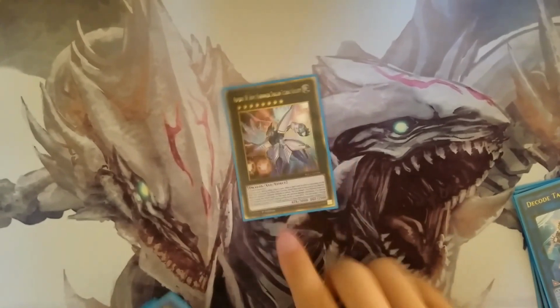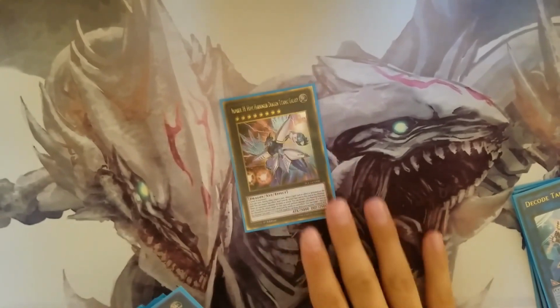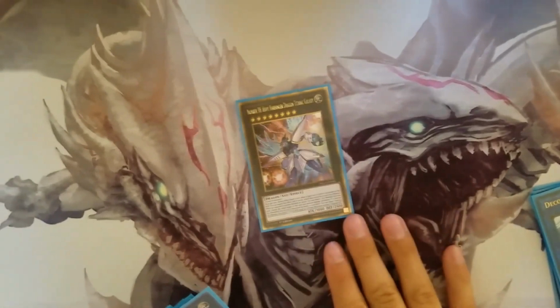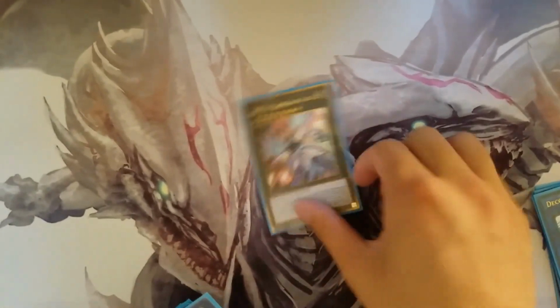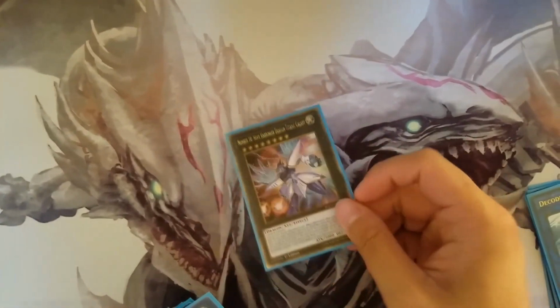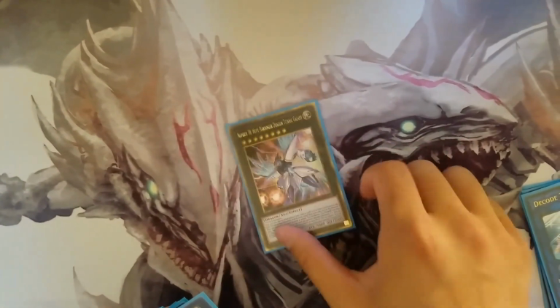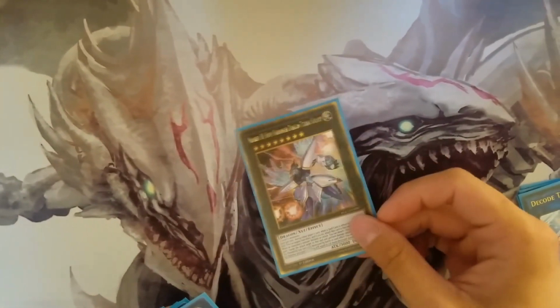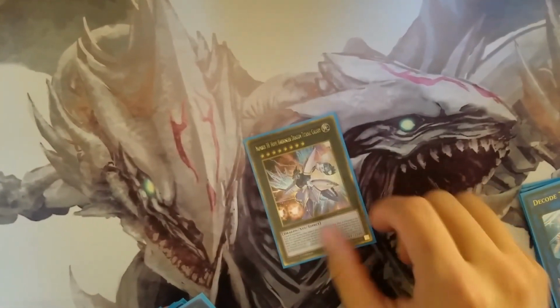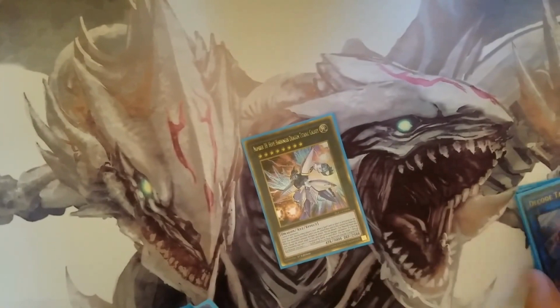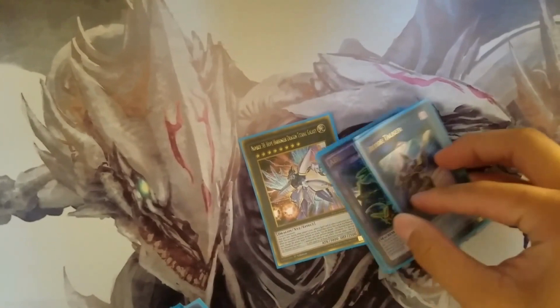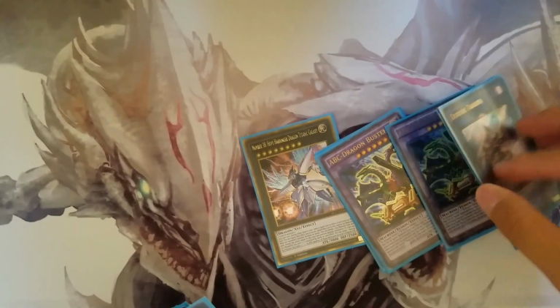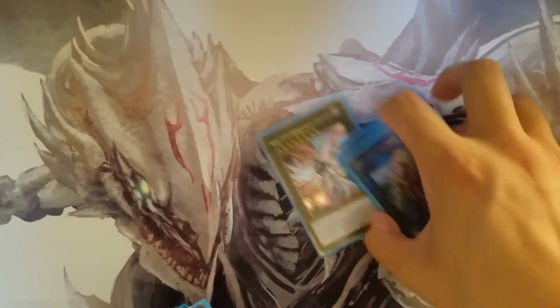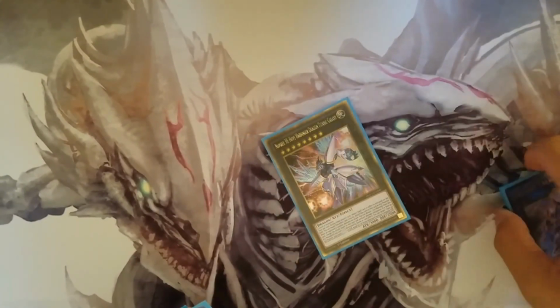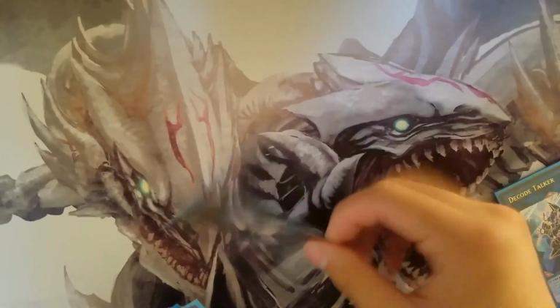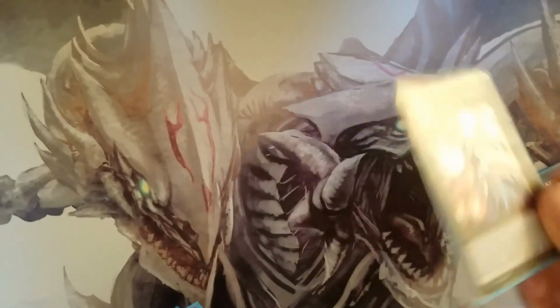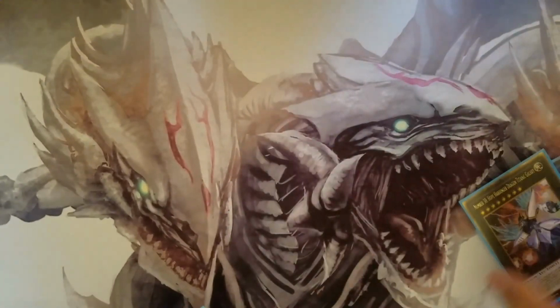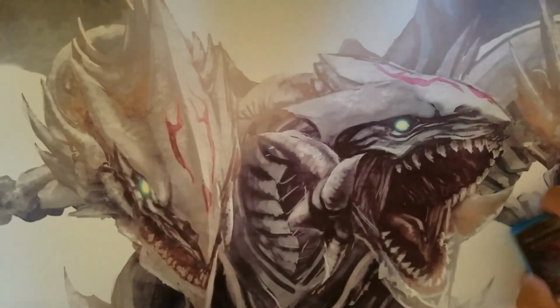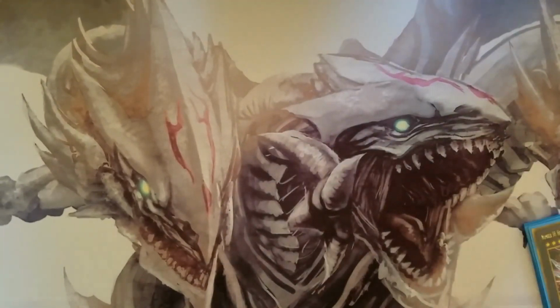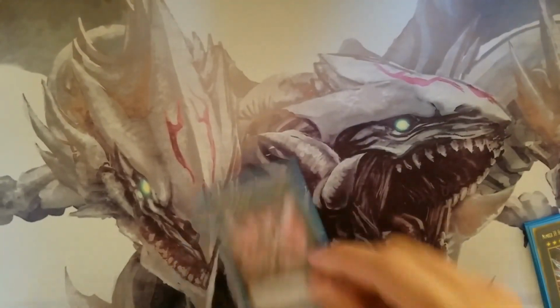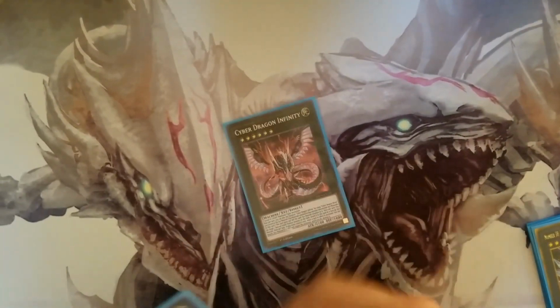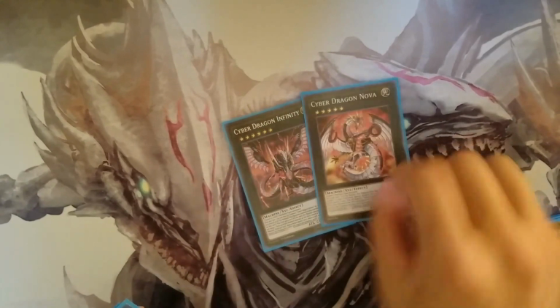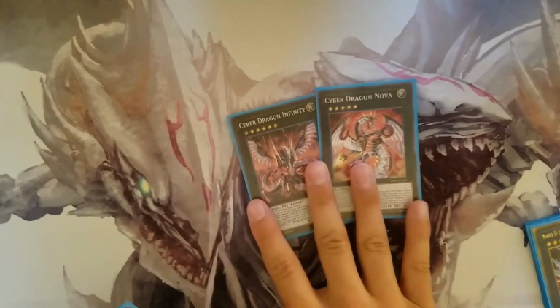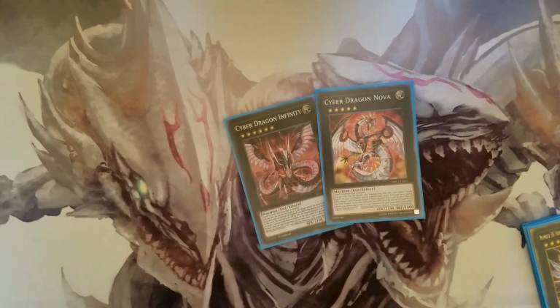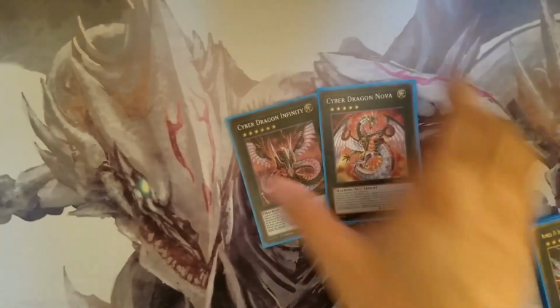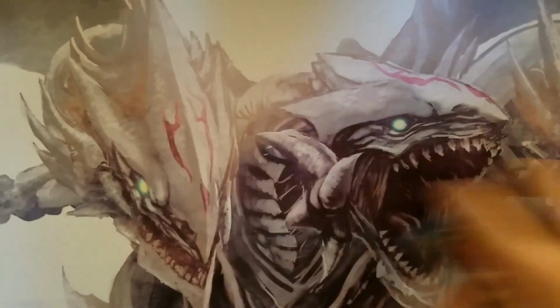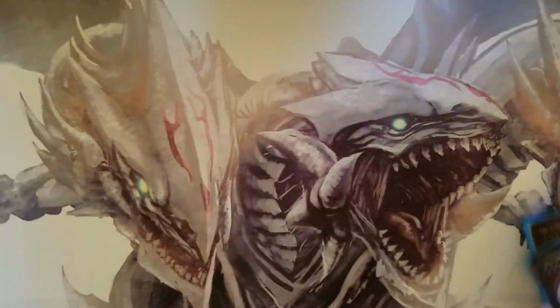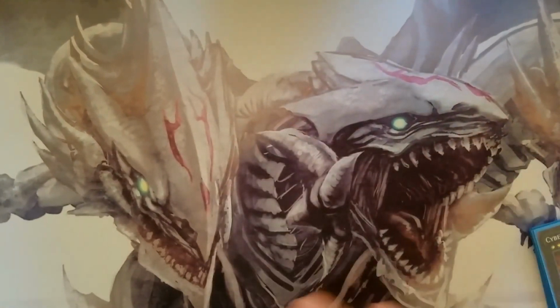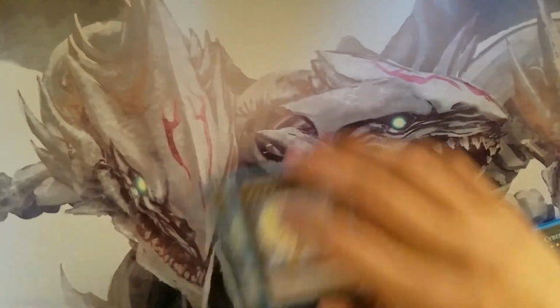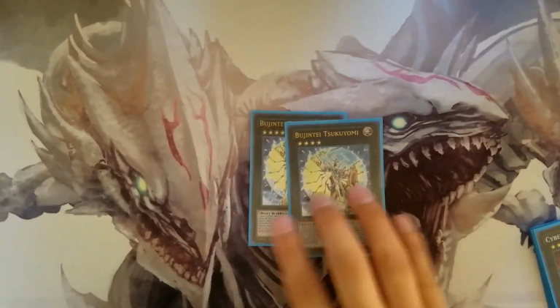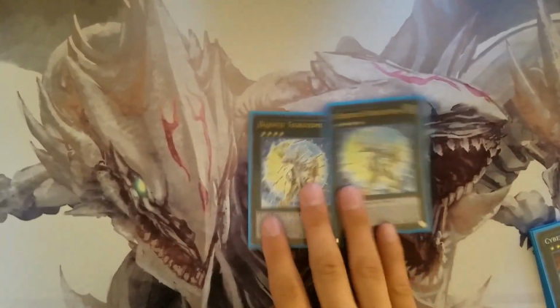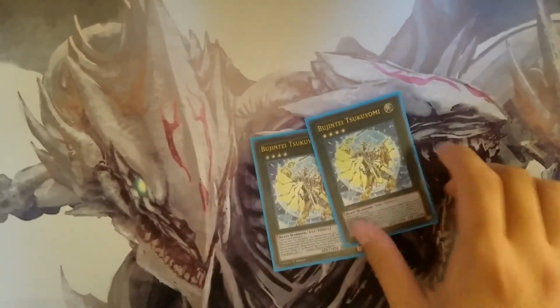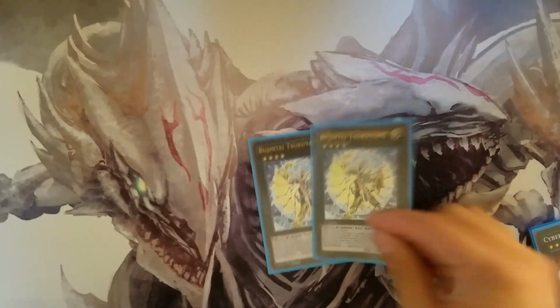One Titanic Galaxy combos up with your ABC — you can either go into him or not, he's just there. One Cyber Dragon Infinity and Nova from your Galaxy Soldiers. Two Bujintei Tsukuyomis for your draw power.